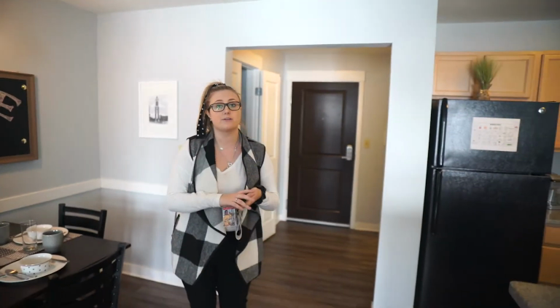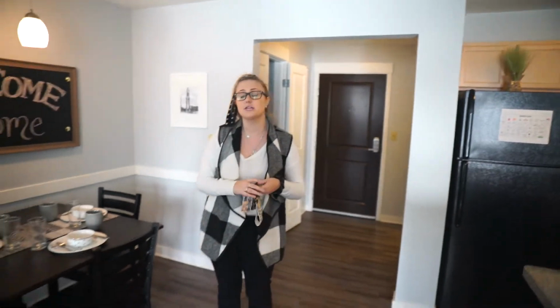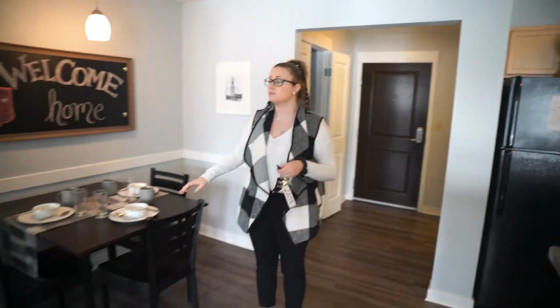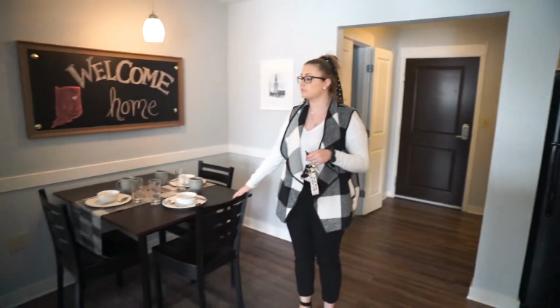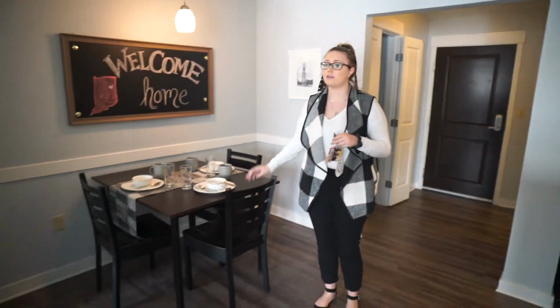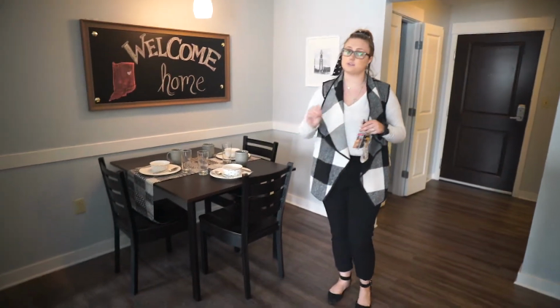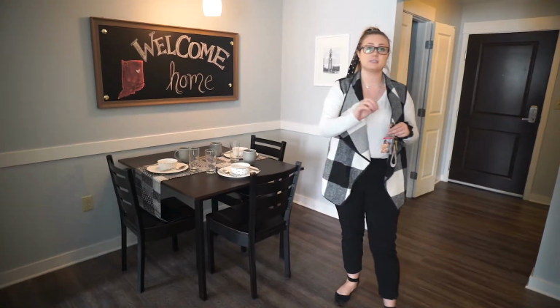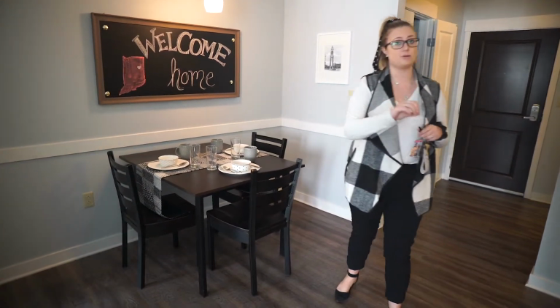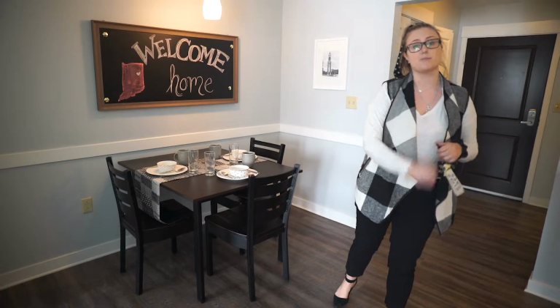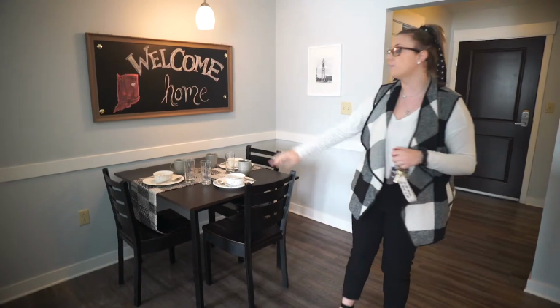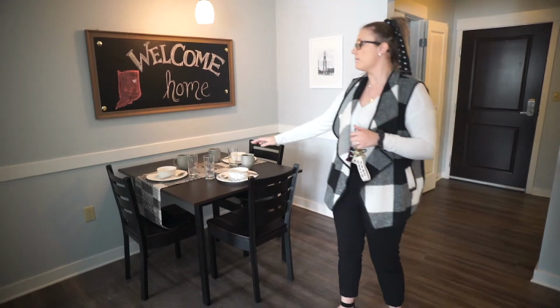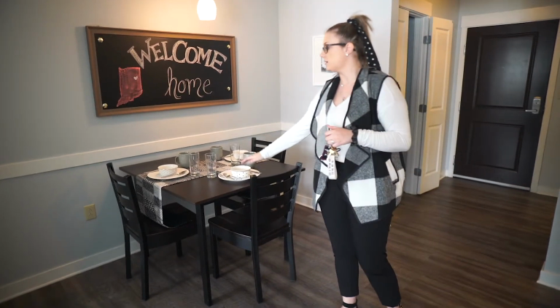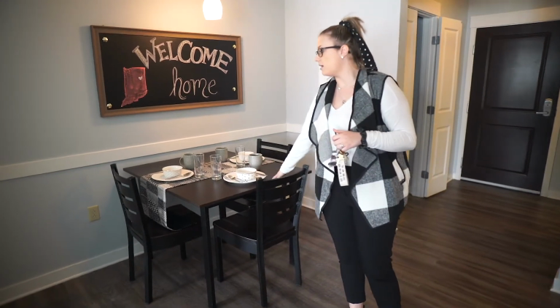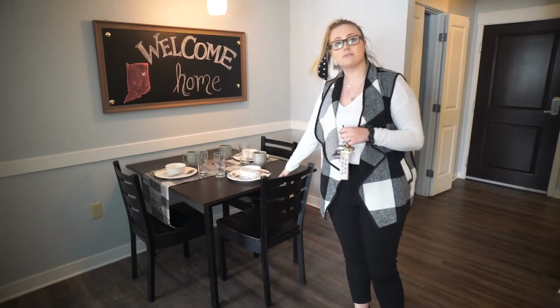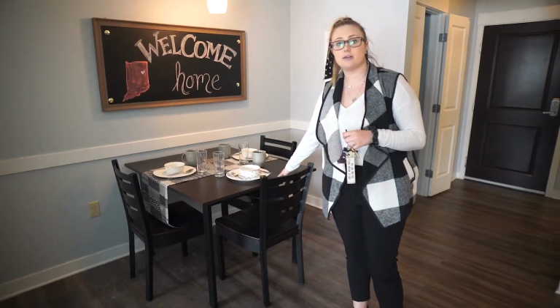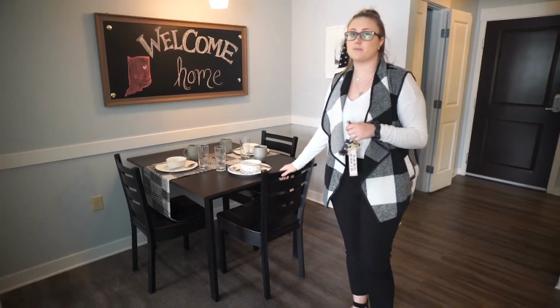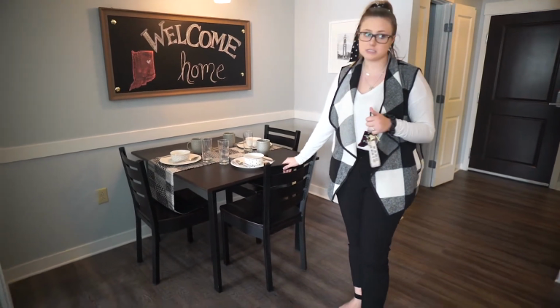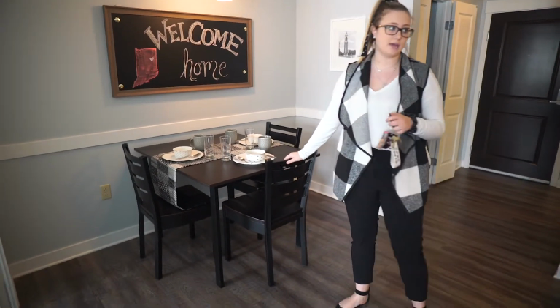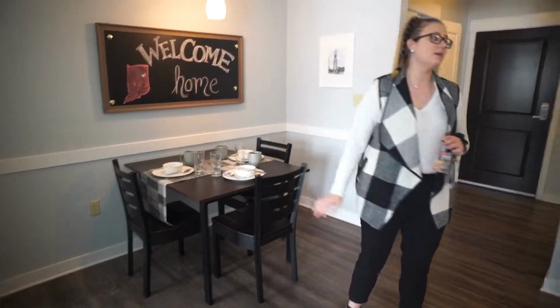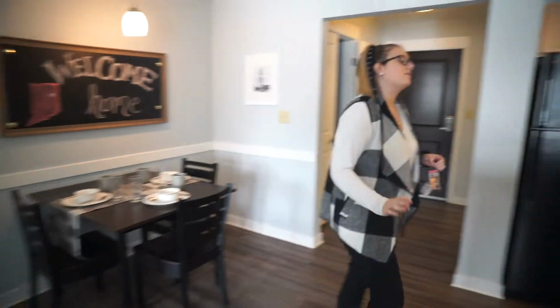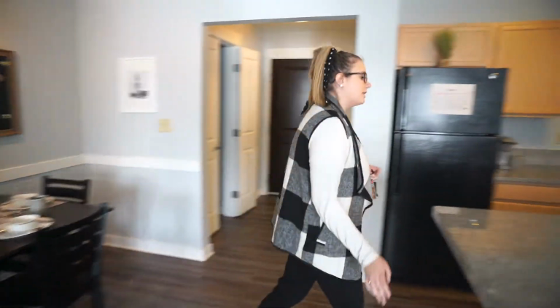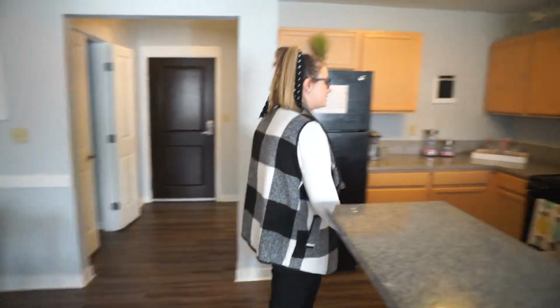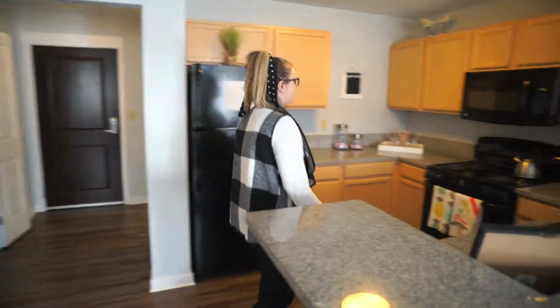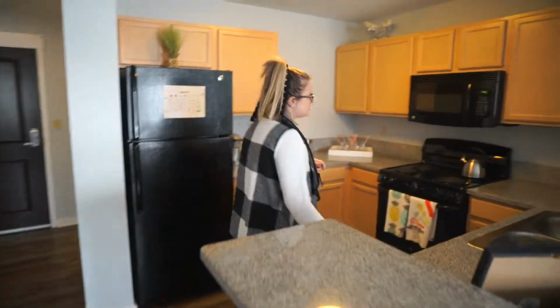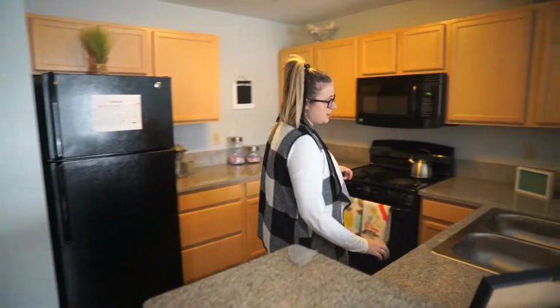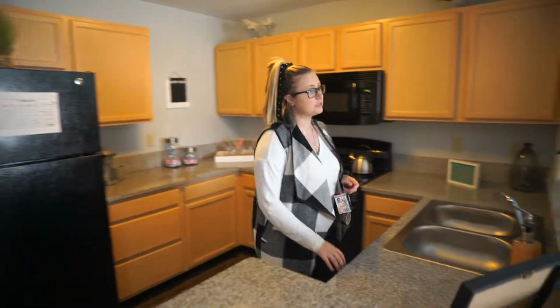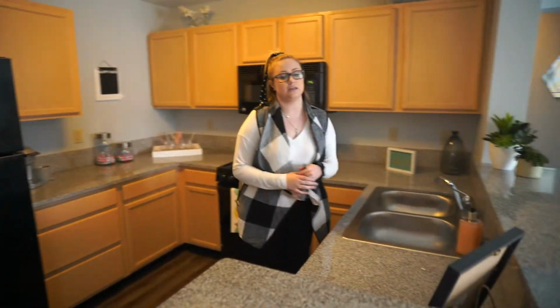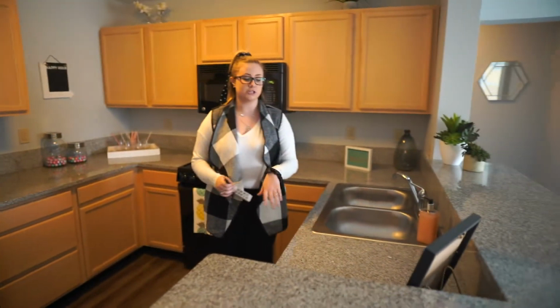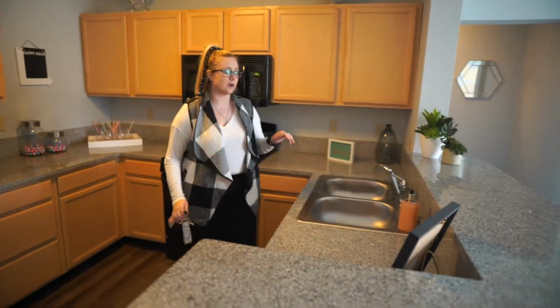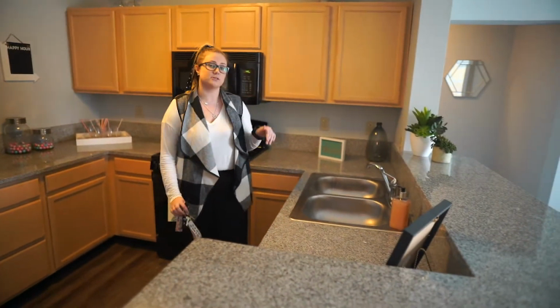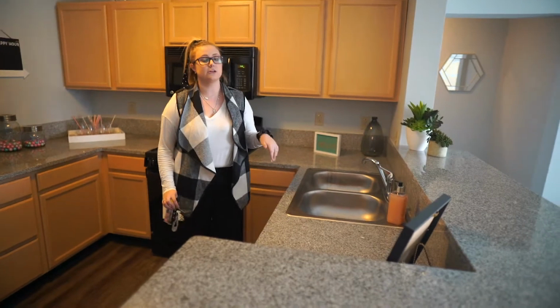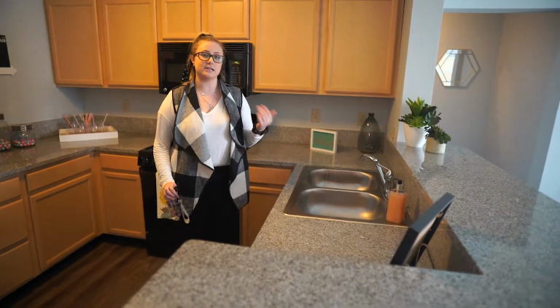I physically point out the individual pieces that come with the apartment, so I point out the dining room table as well as the number of chairs they get. Then in the kitchen I touch on the appliances, and I always point out that a dishwasher and garbage disposal are included, since that is important to college students.